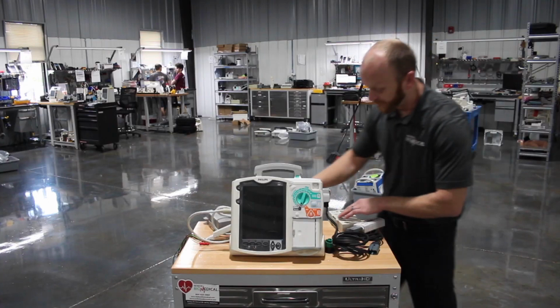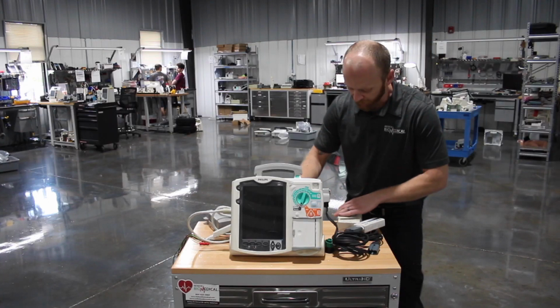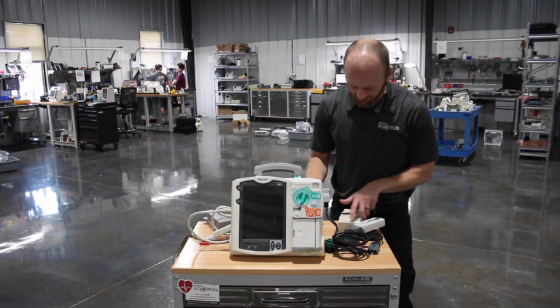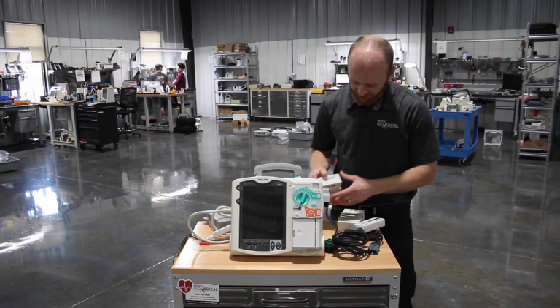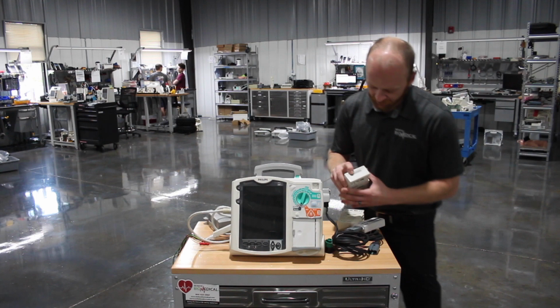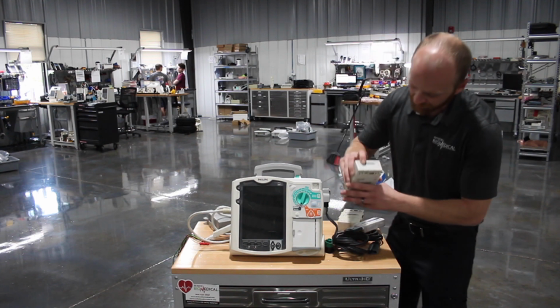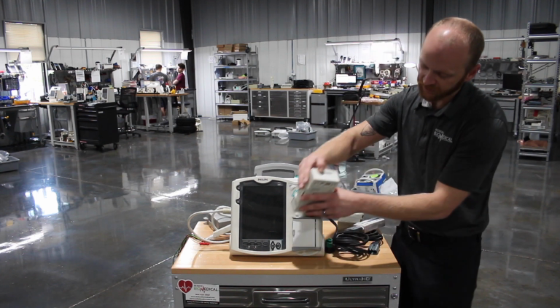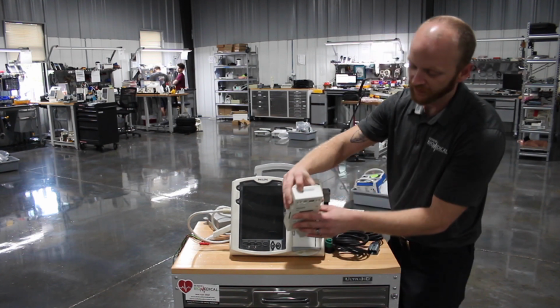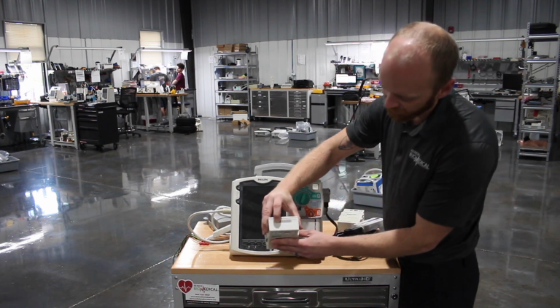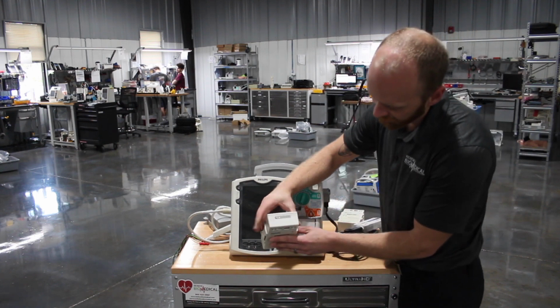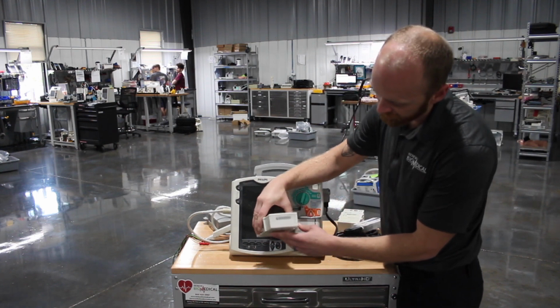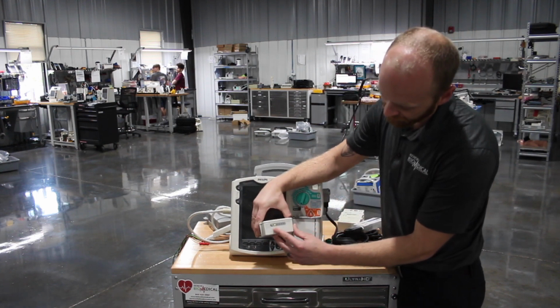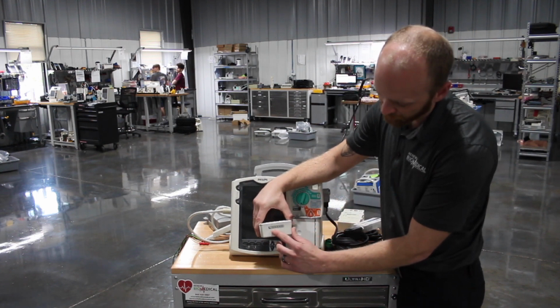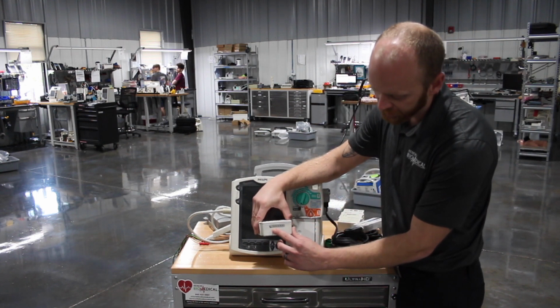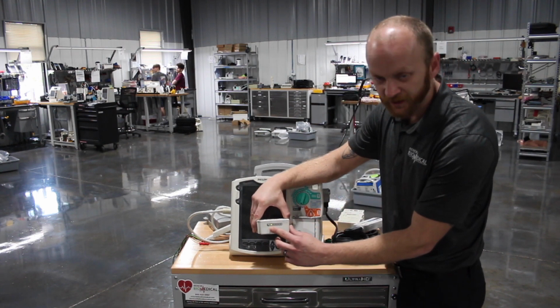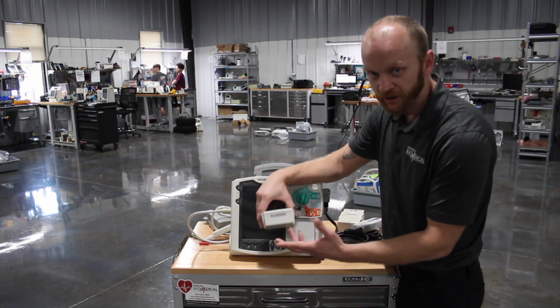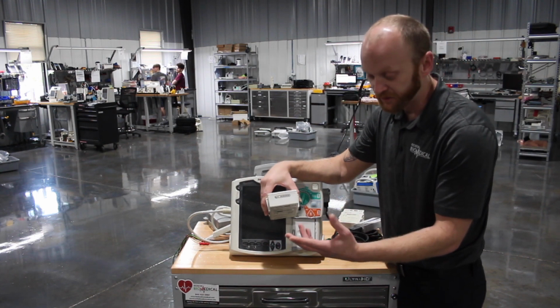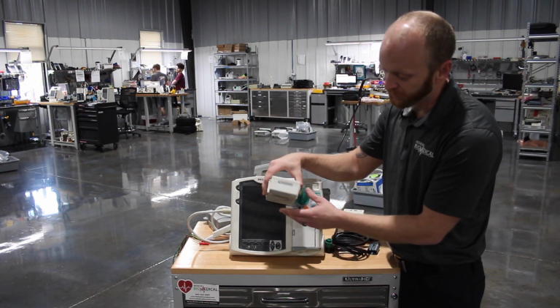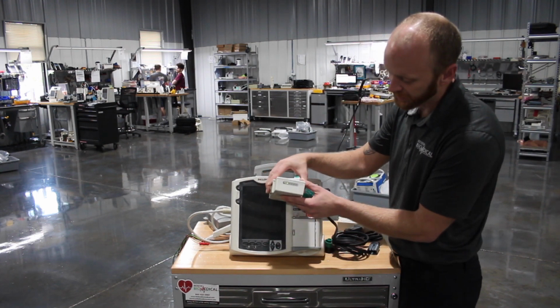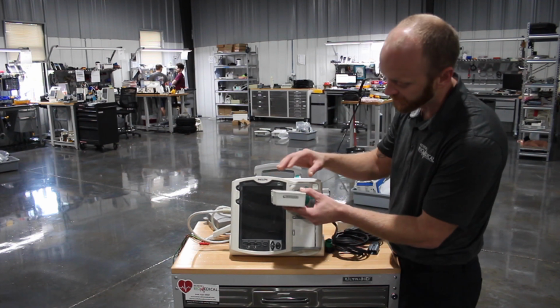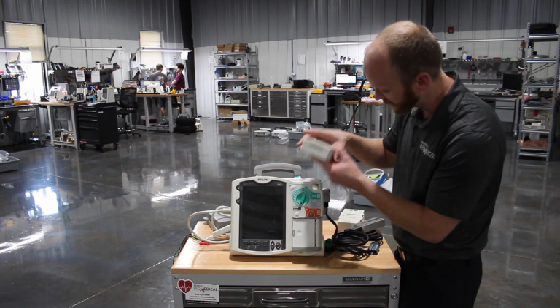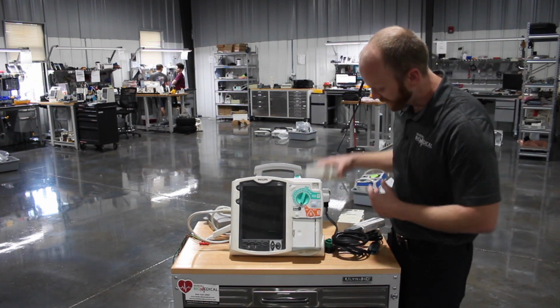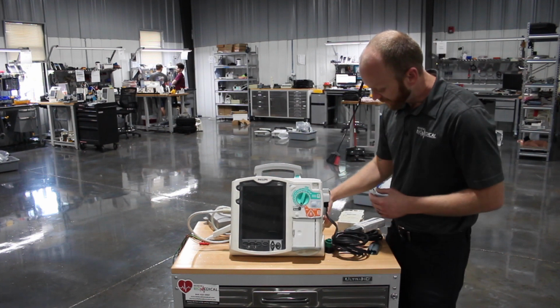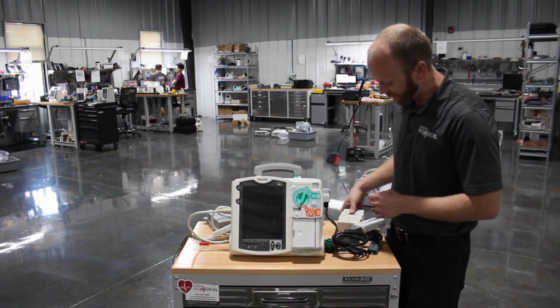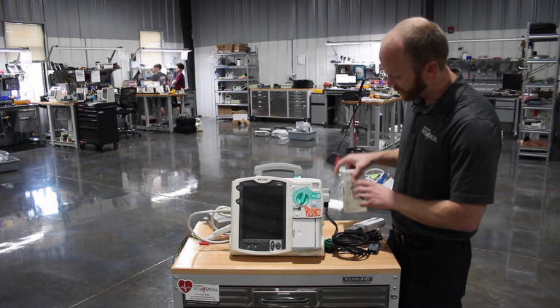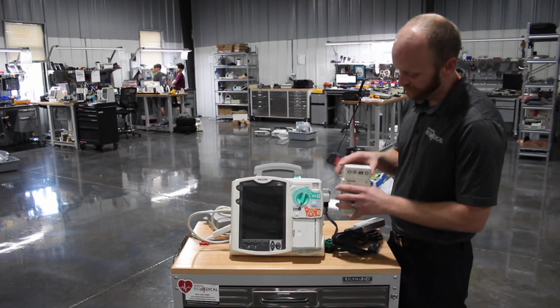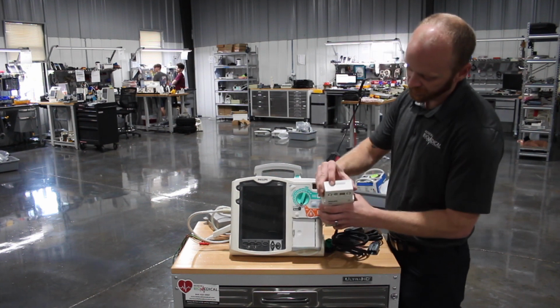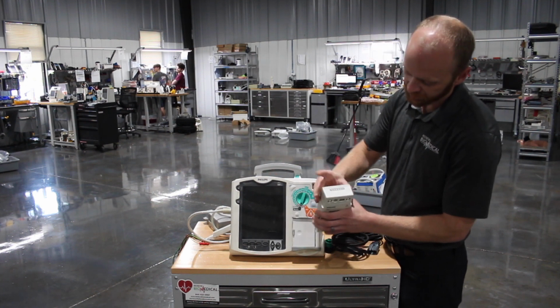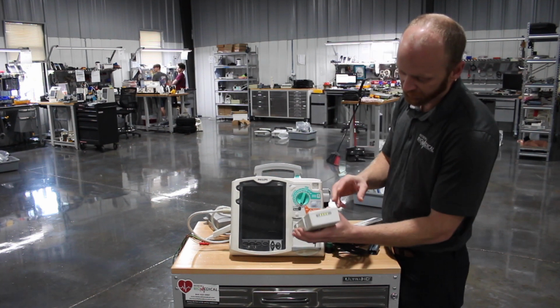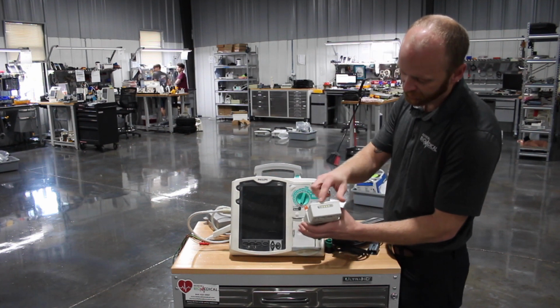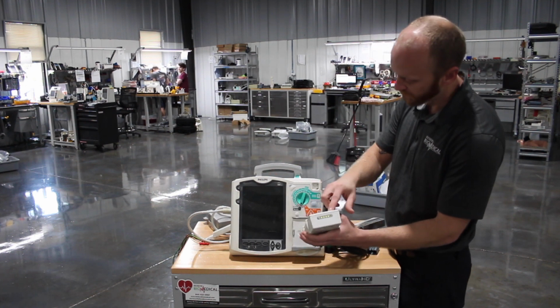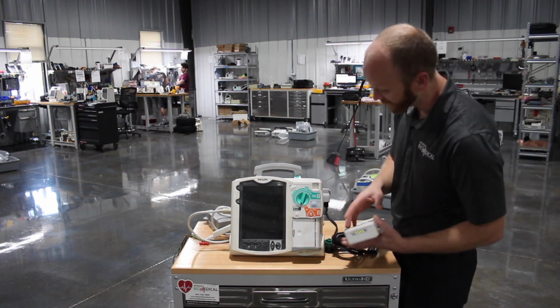On the batteries you'll see they have the LEDs. If it's blinking, that's letting you know it needs to be reconditioned. A good battery should have a full charge.